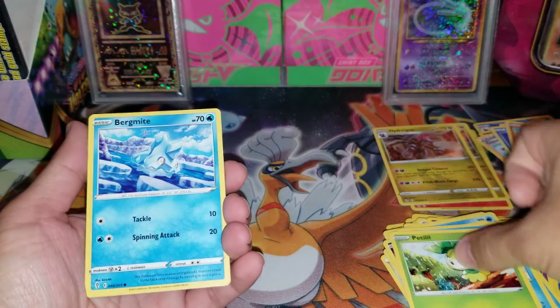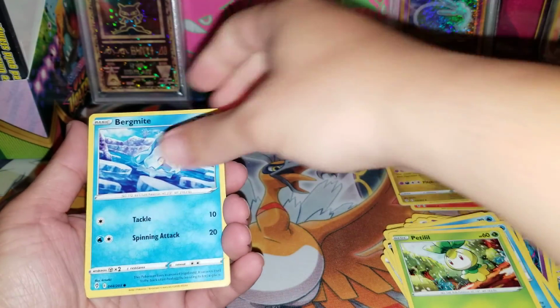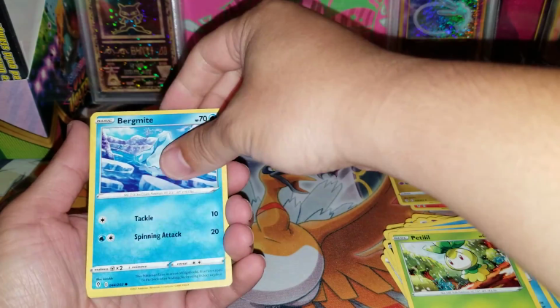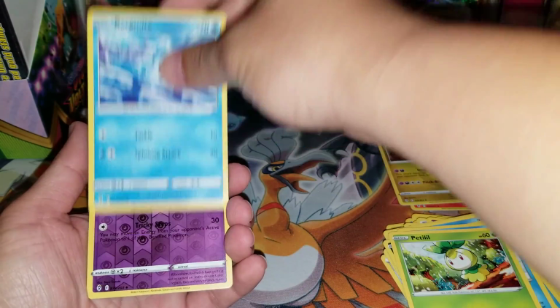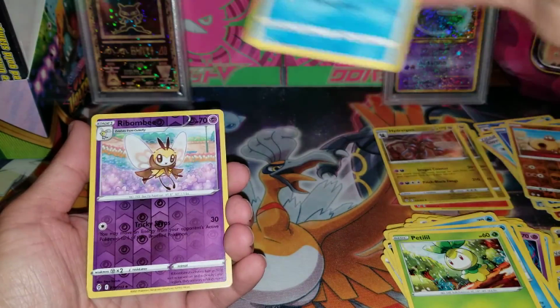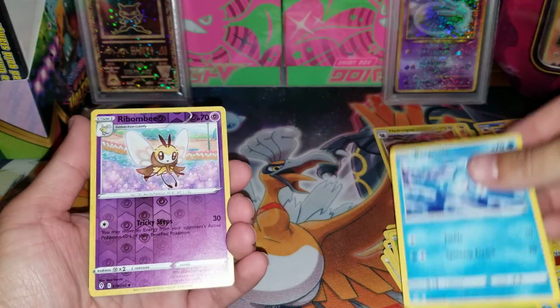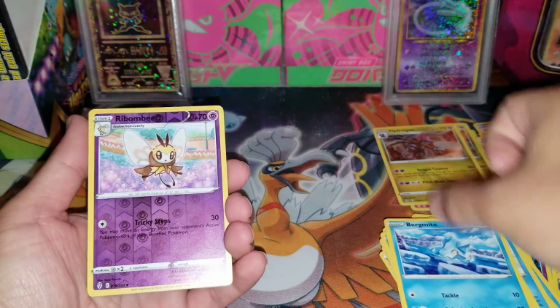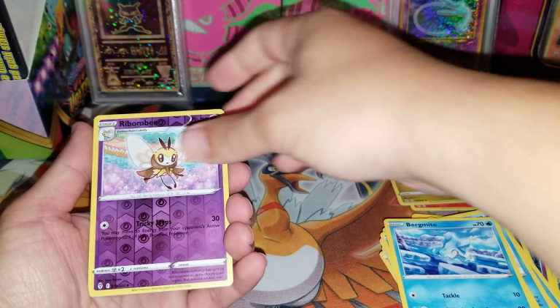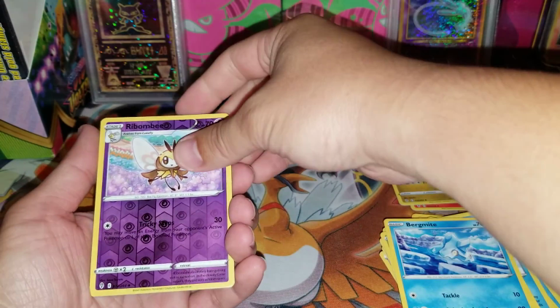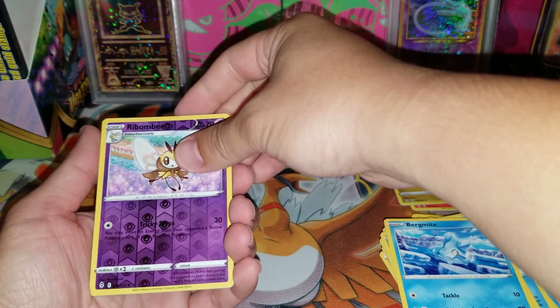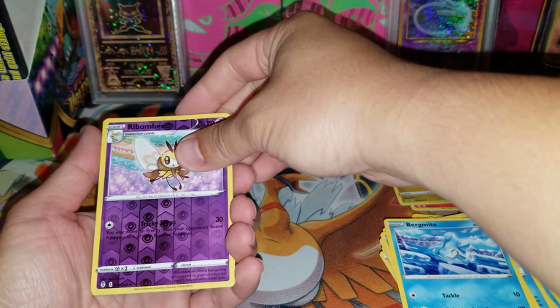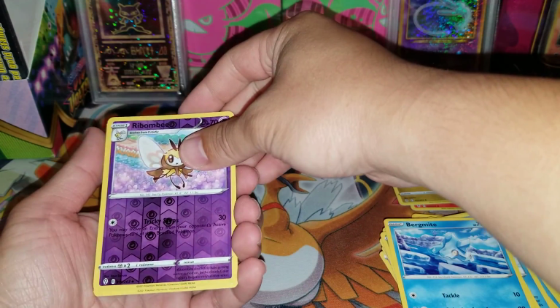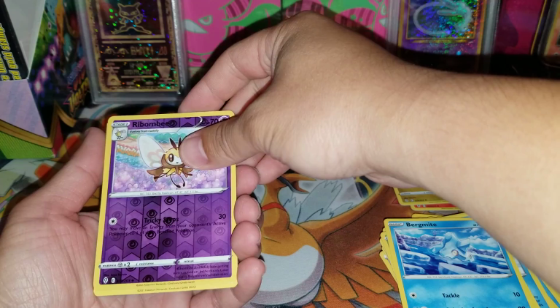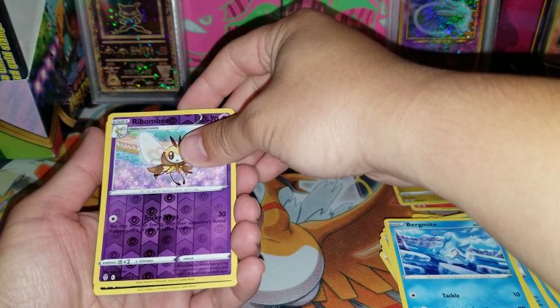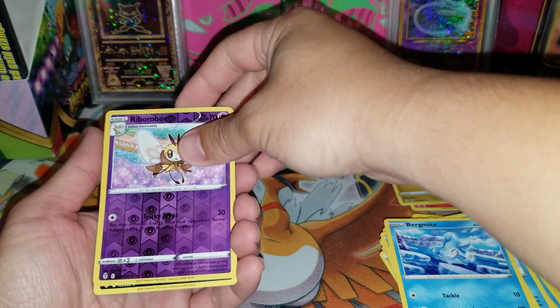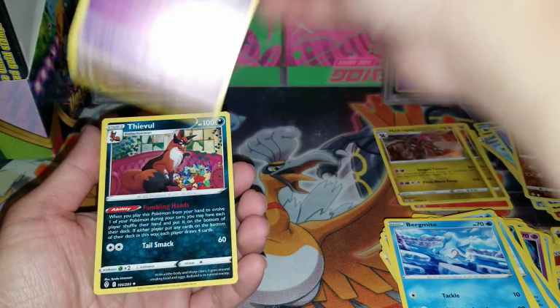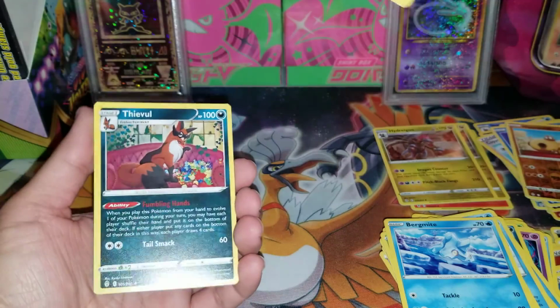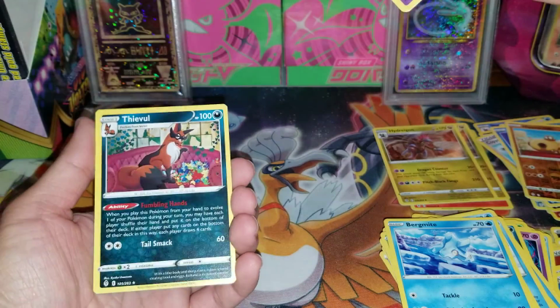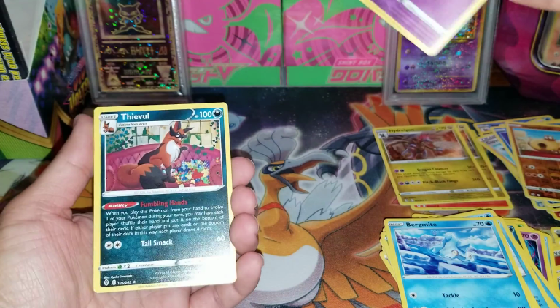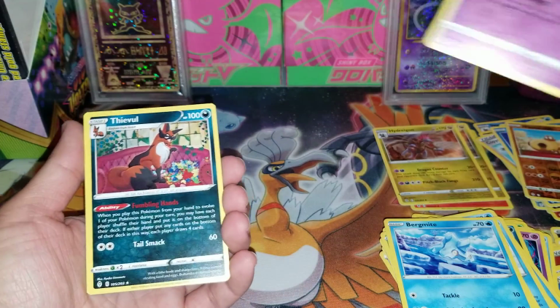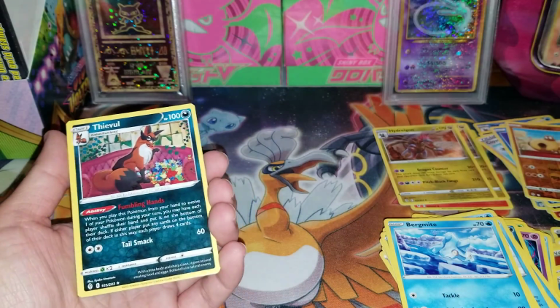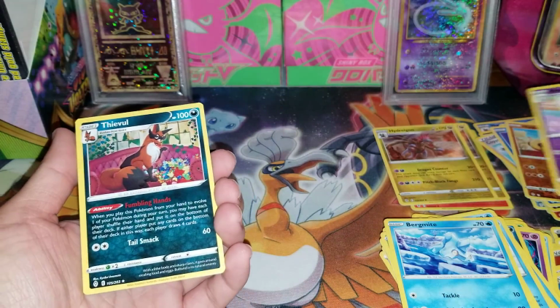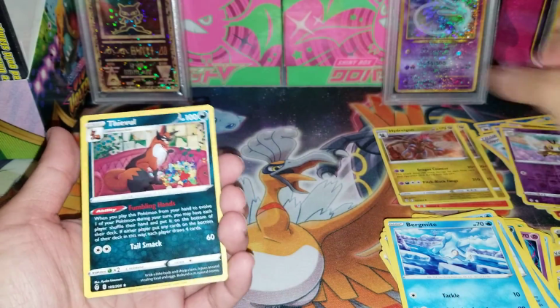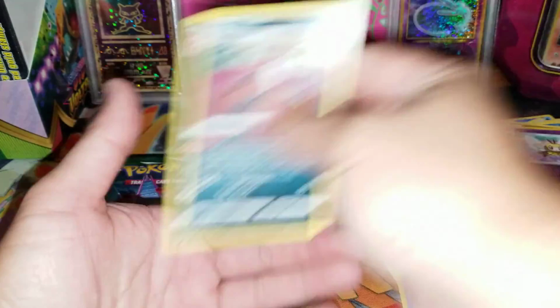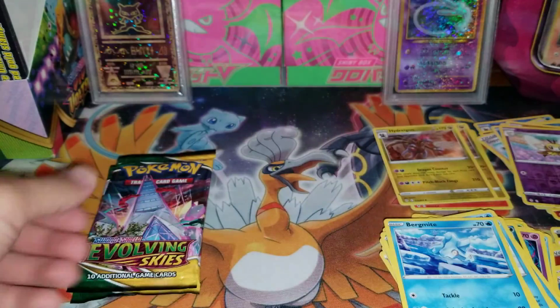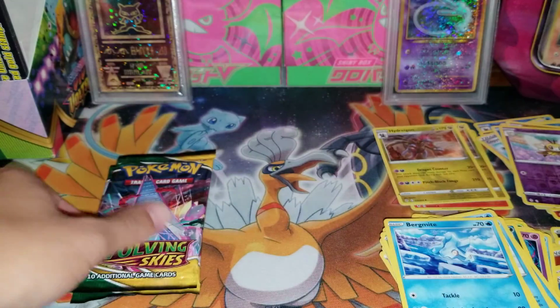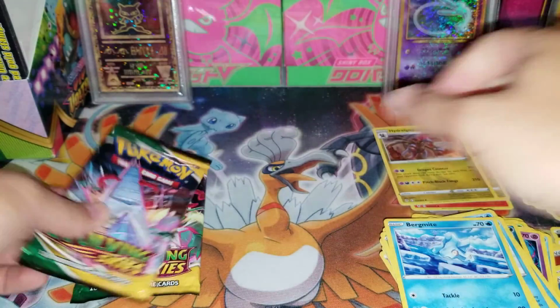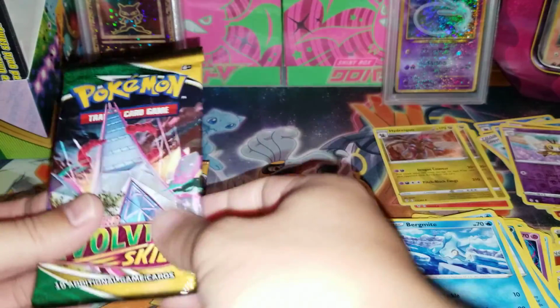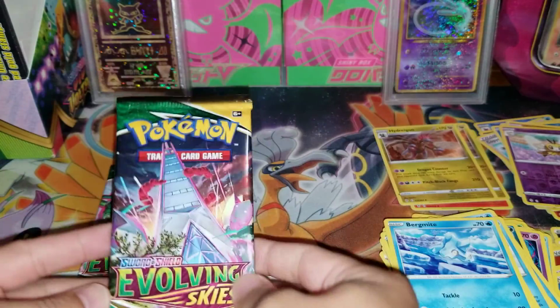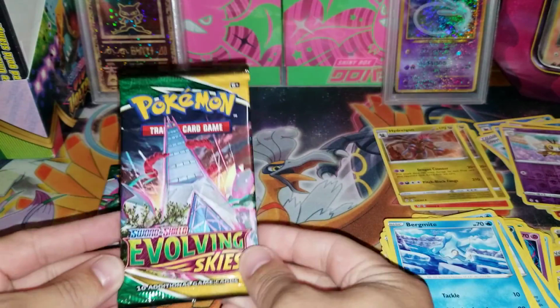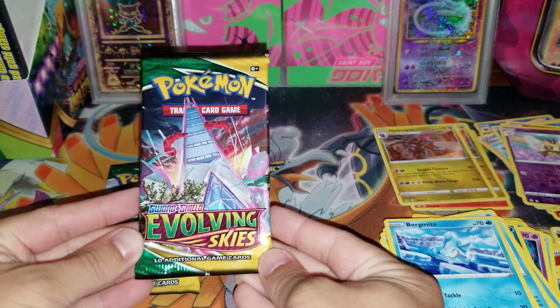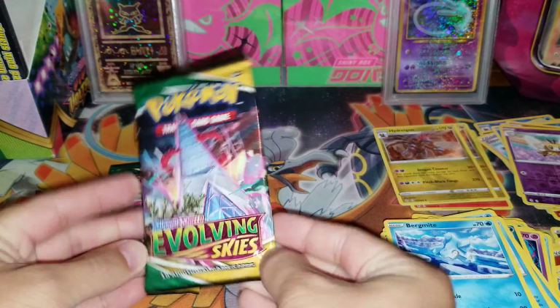Next up, Bergmite, Combee, and then the rare is a D-Val Non-Holo.